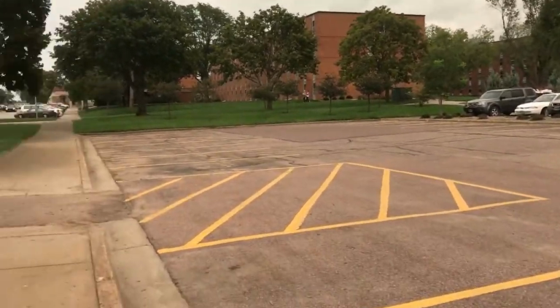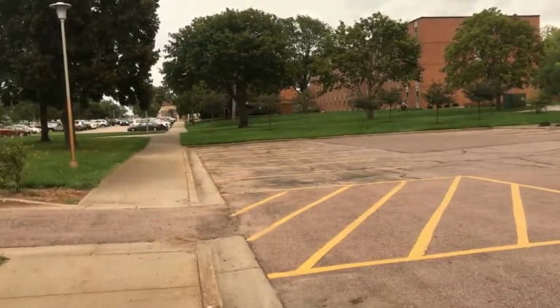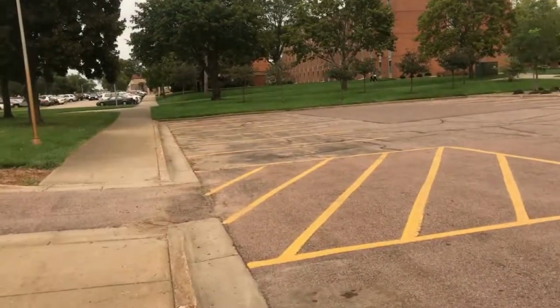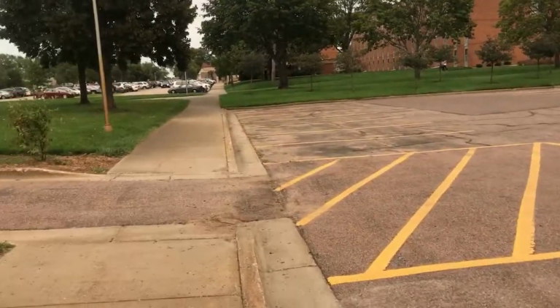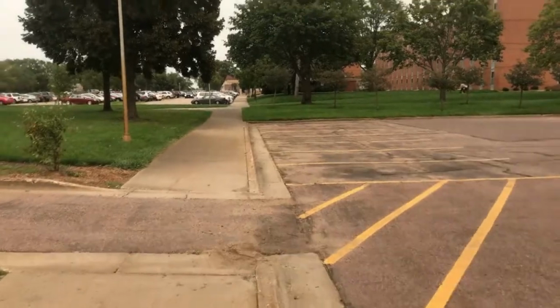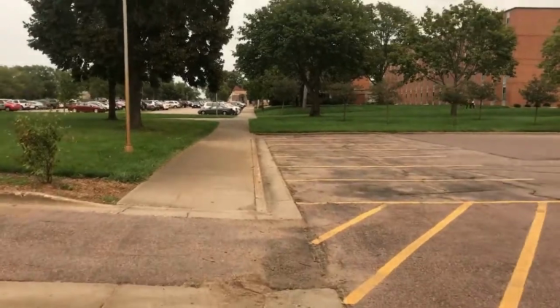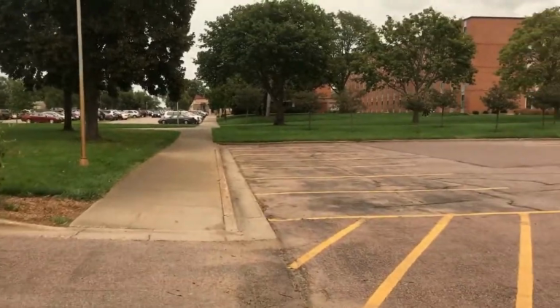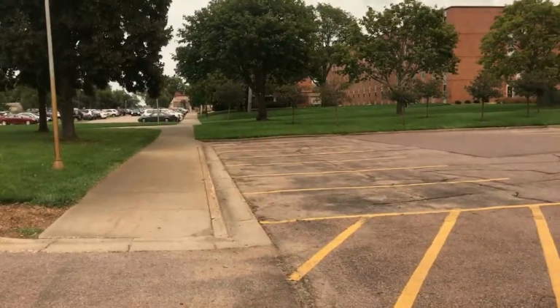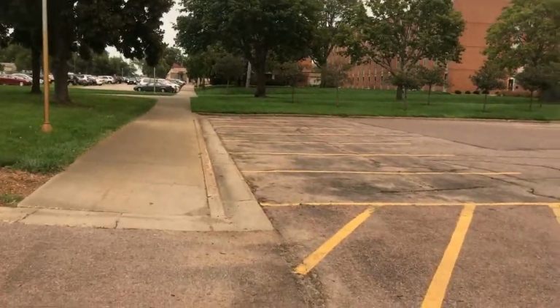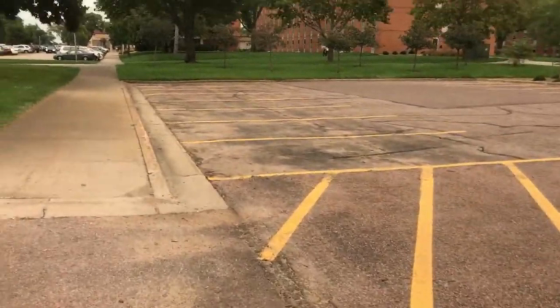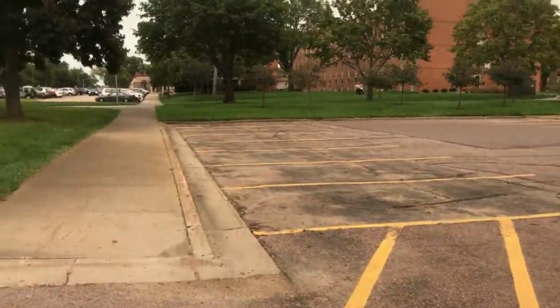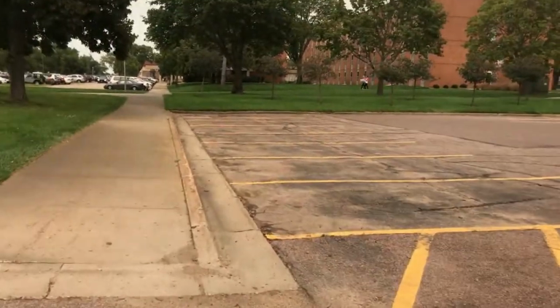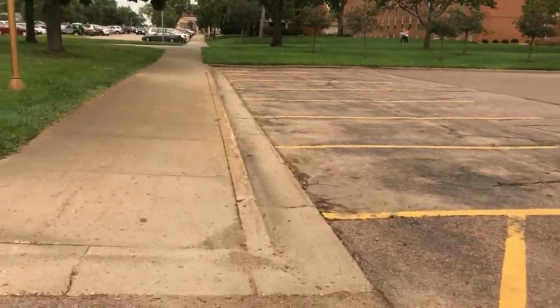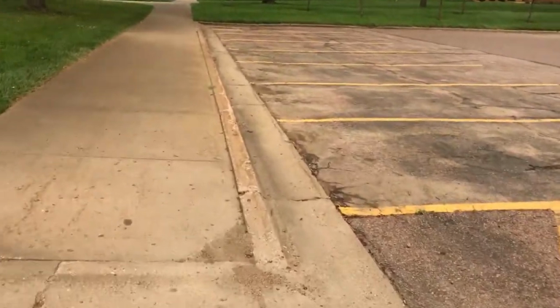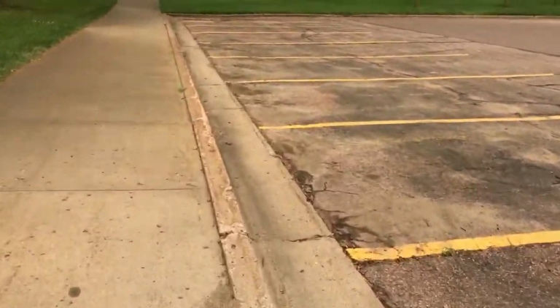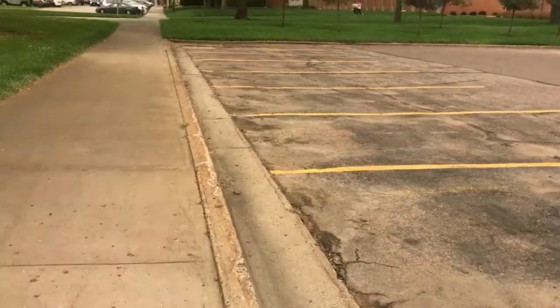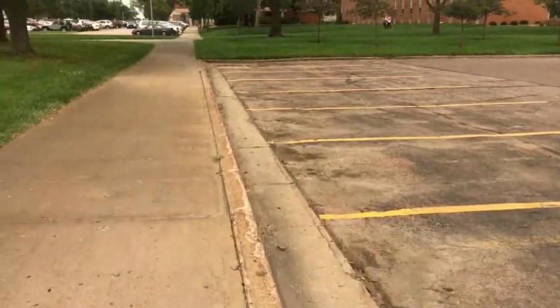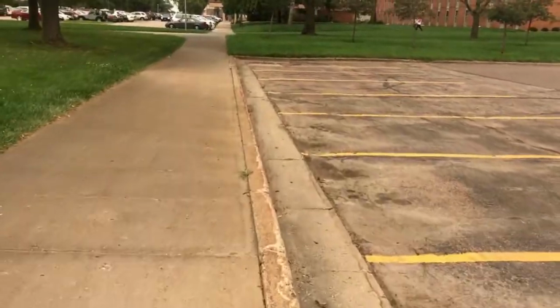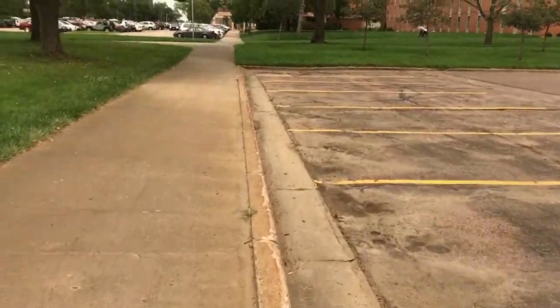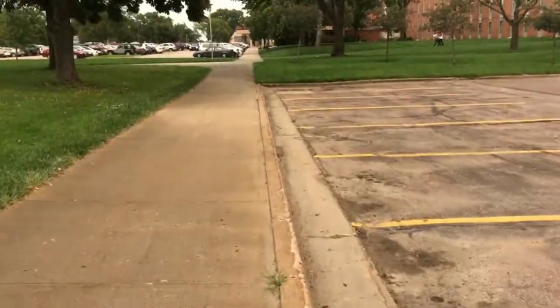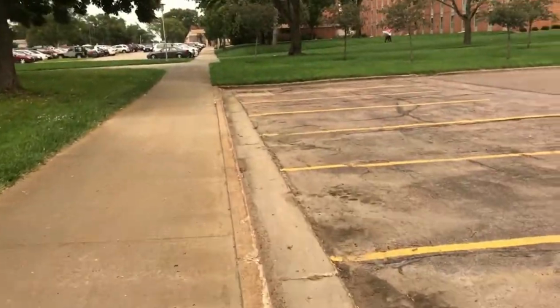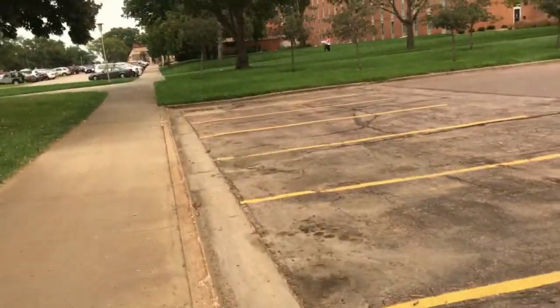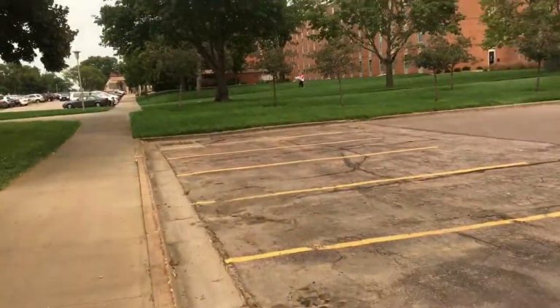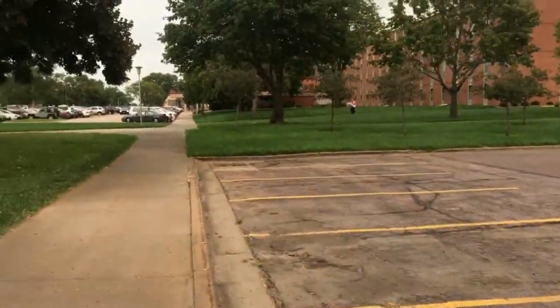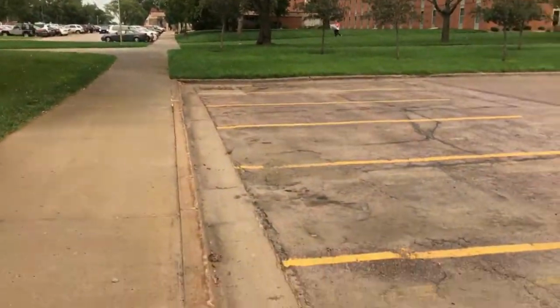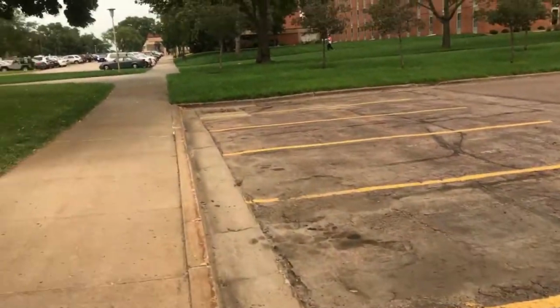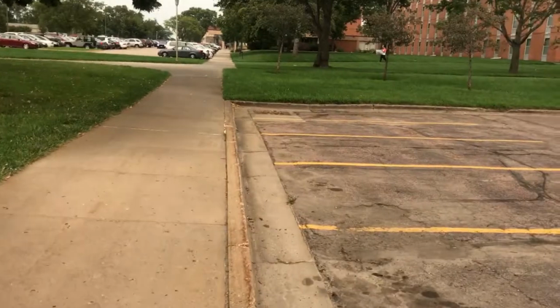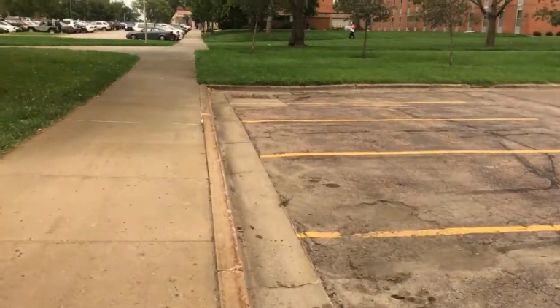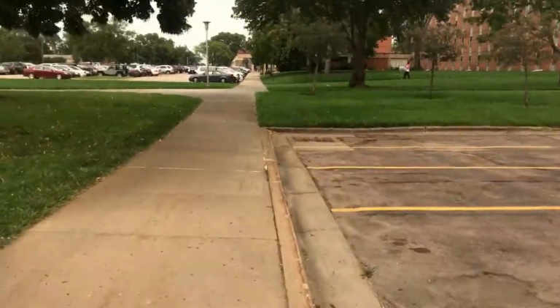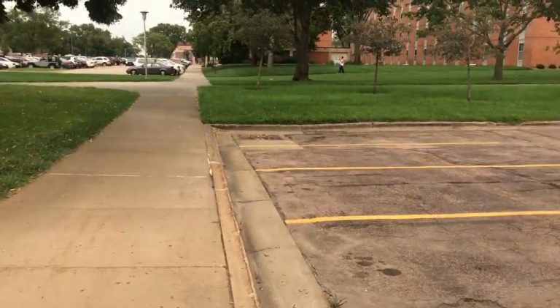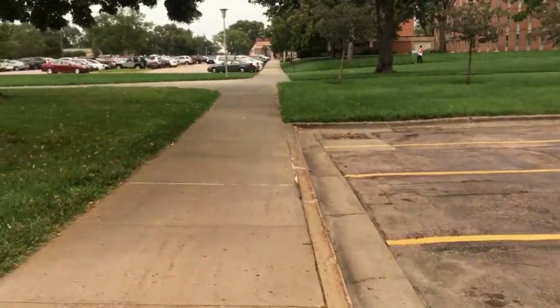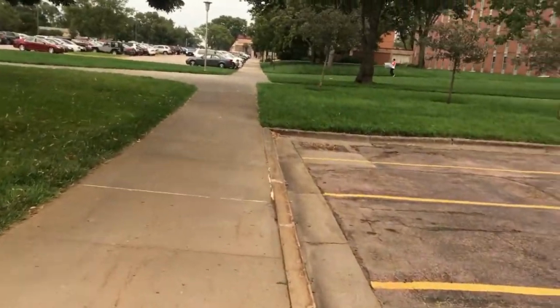It's a small campus but it's a nice campus. I'll show you downstairs in the dorms. When you go through the door, we'll look at the basement of the dorms and the upper floor.